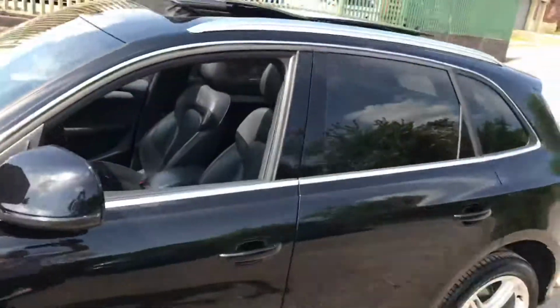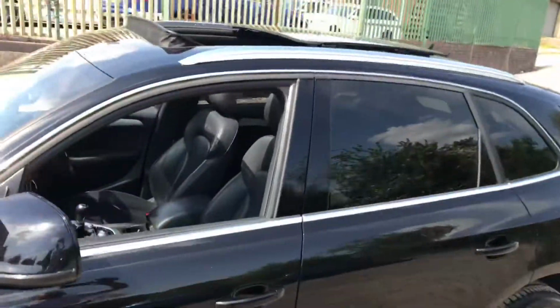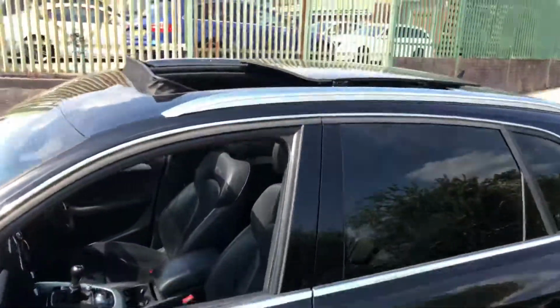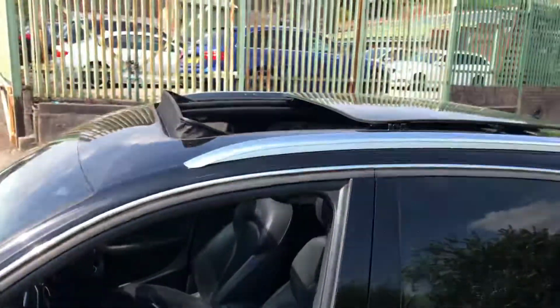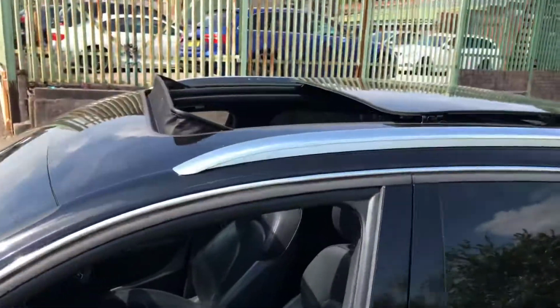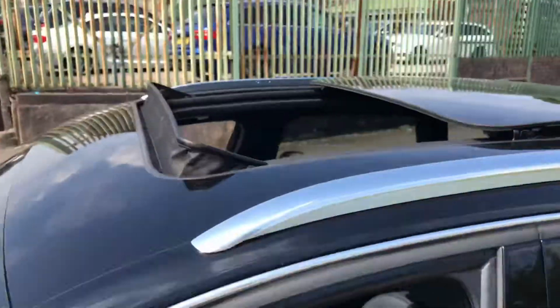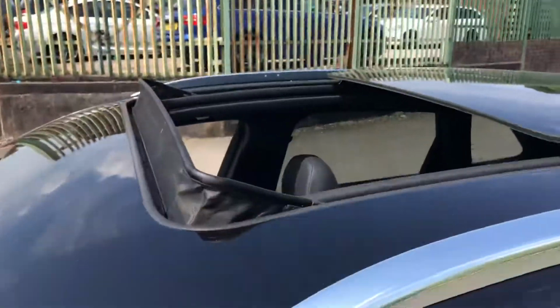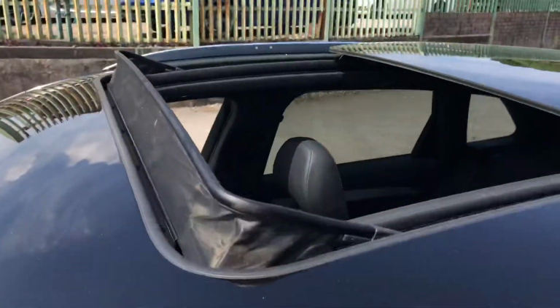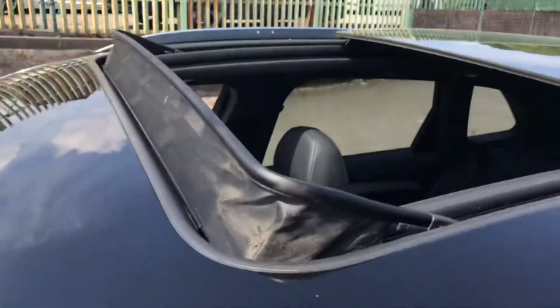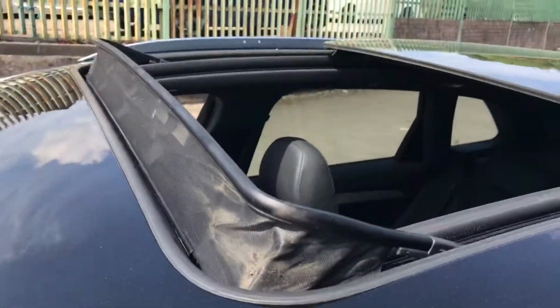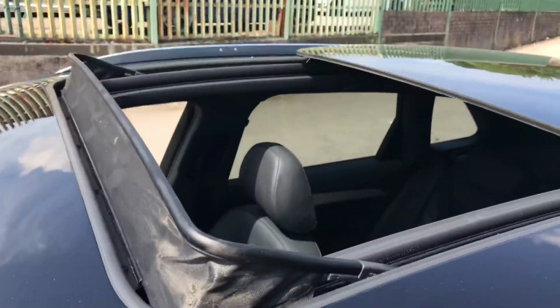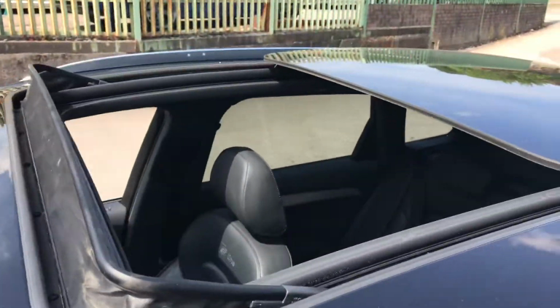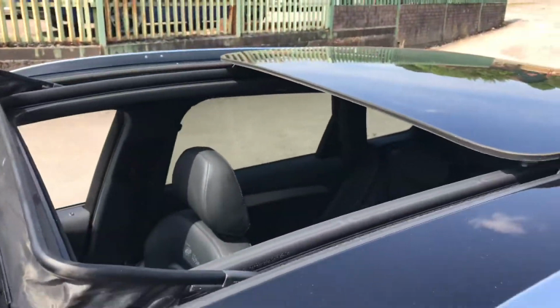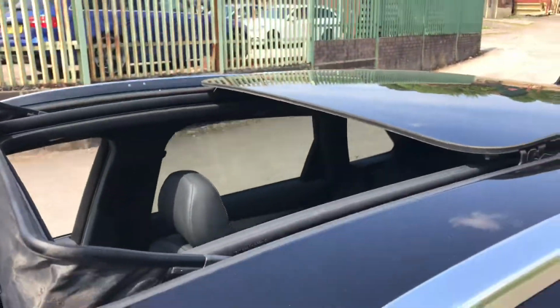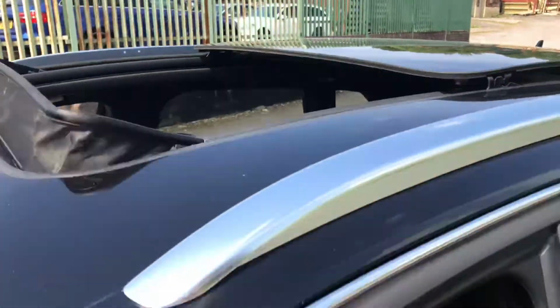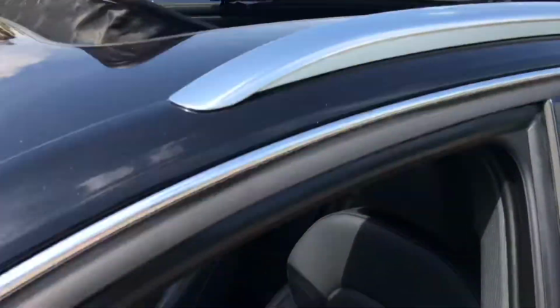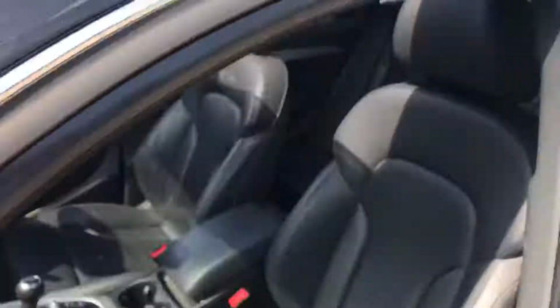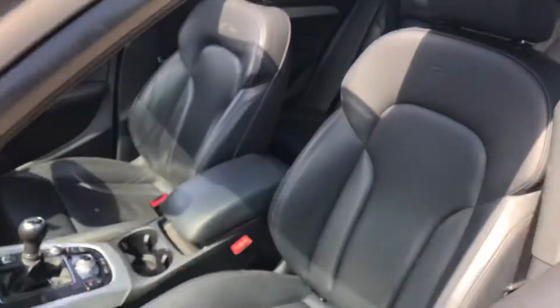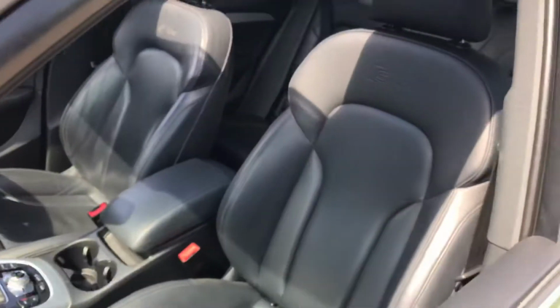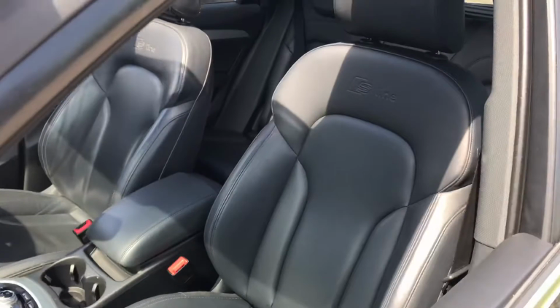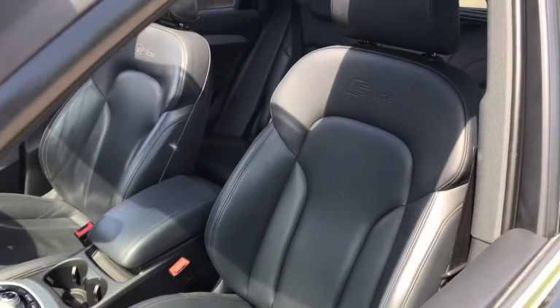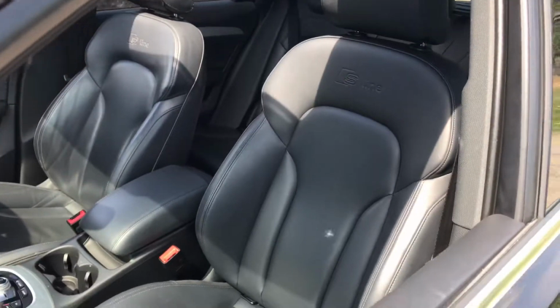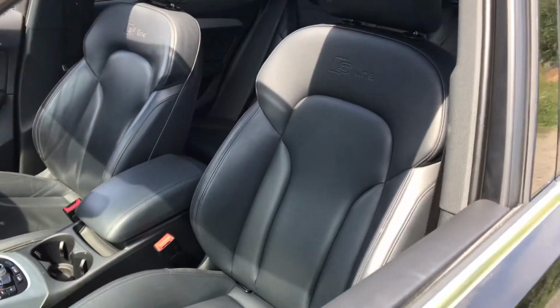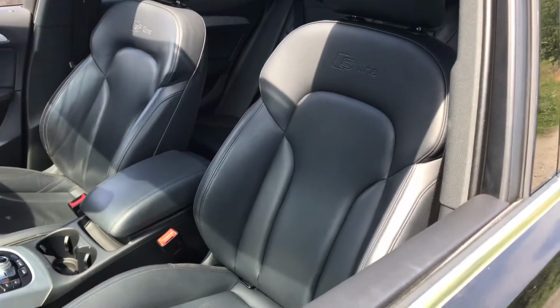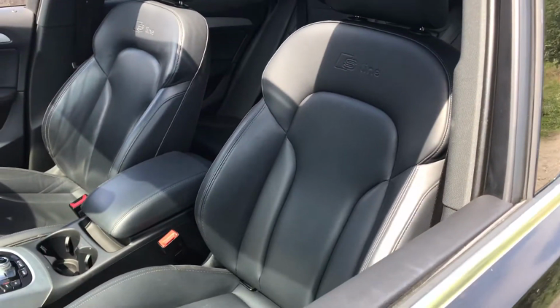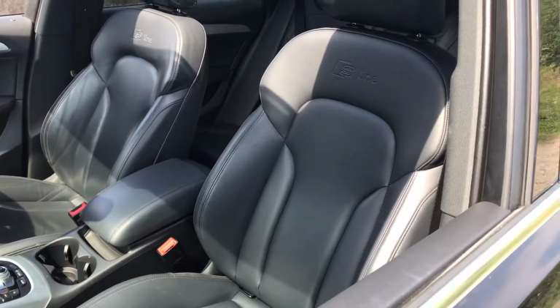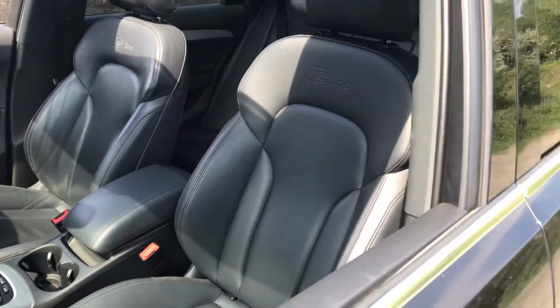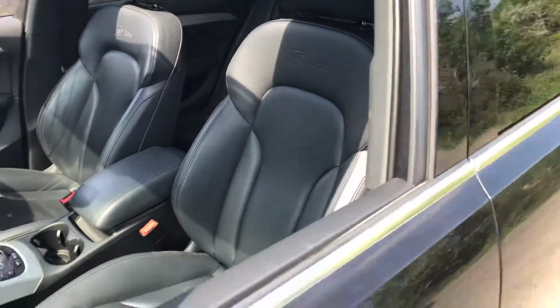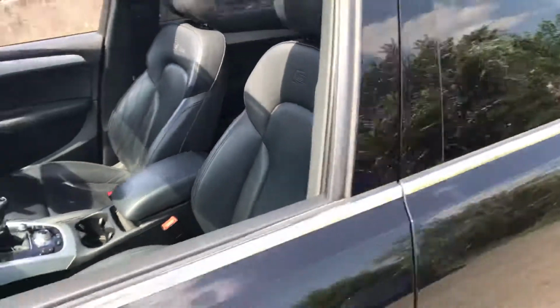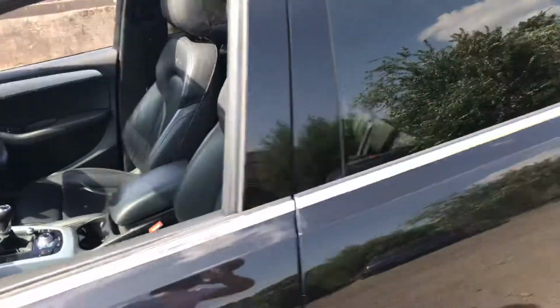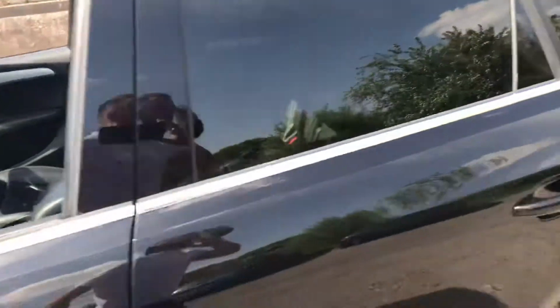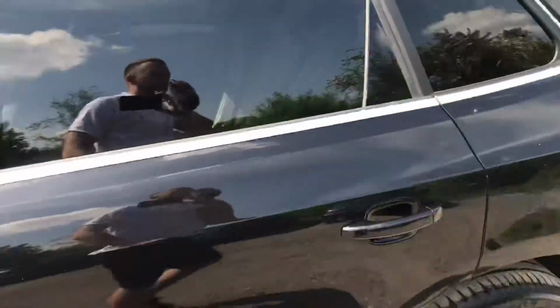The panoramic roof tilts and it opens fully, and we've got the wind deflector here for it as well. The high quality luxurious leather interior really sets the car off.